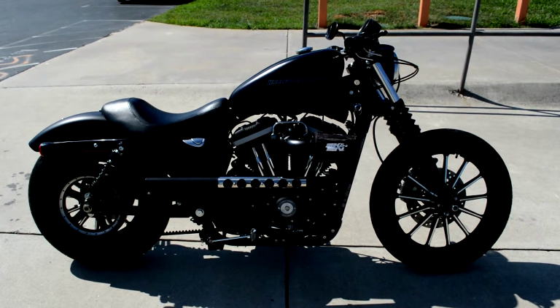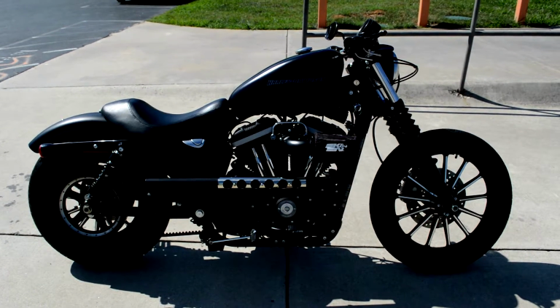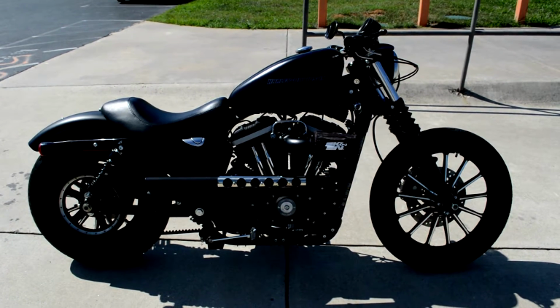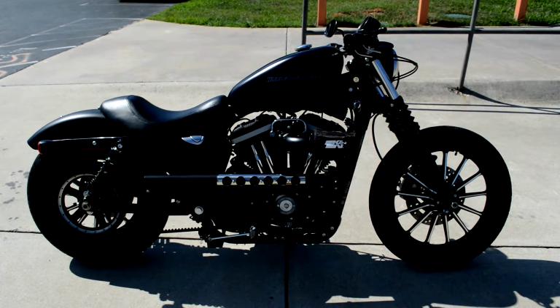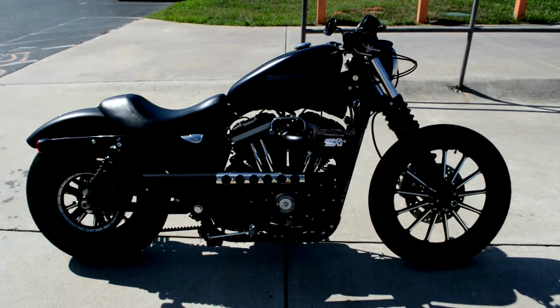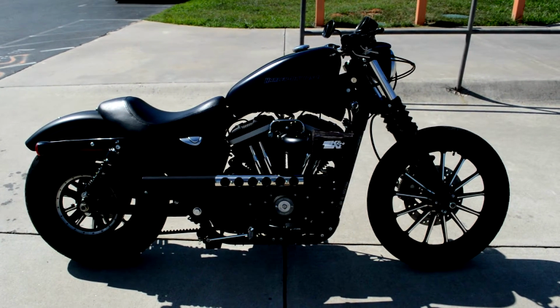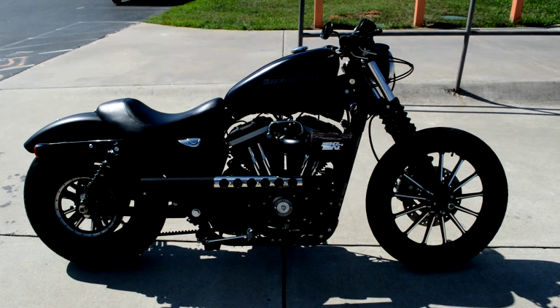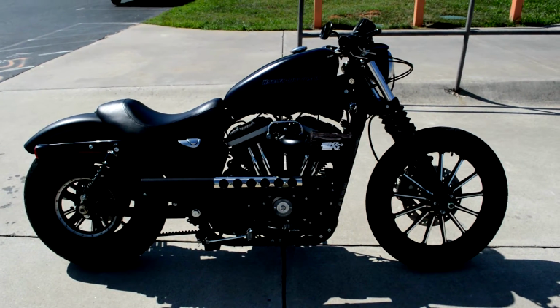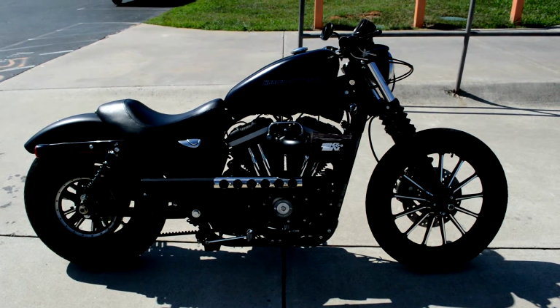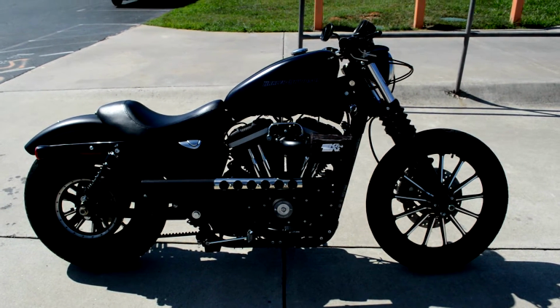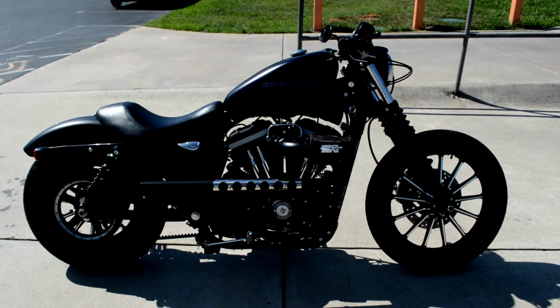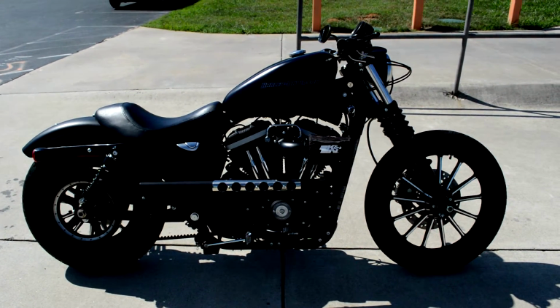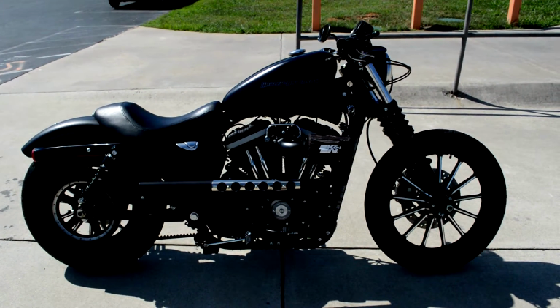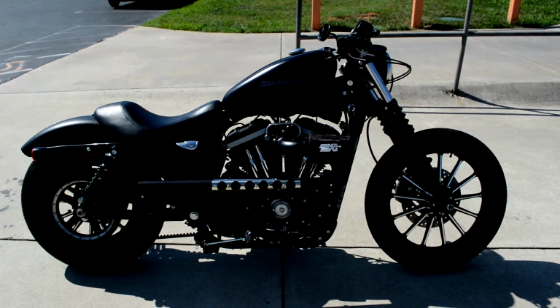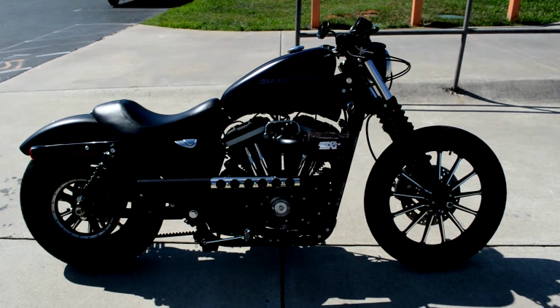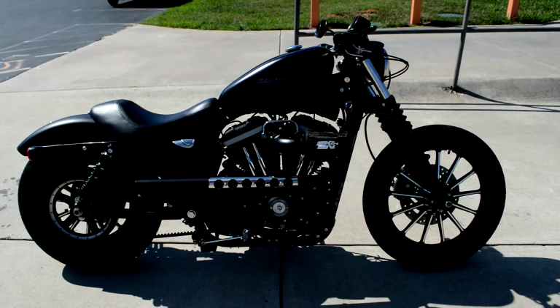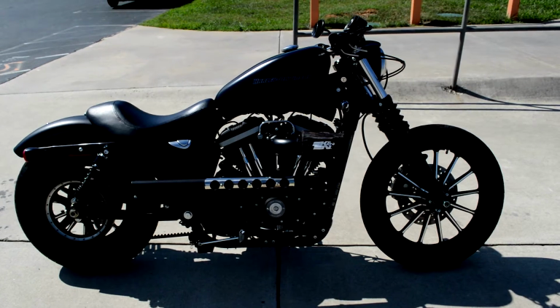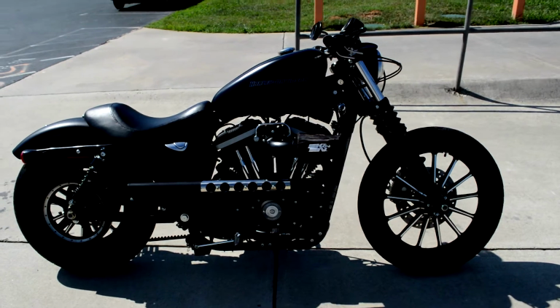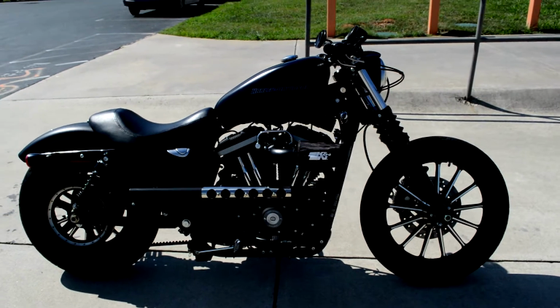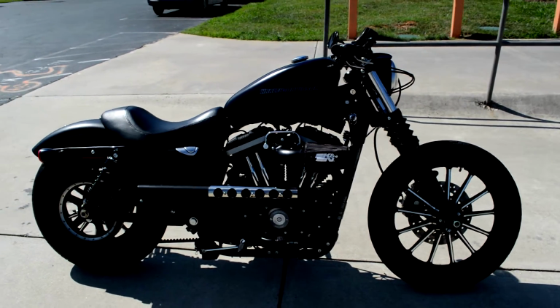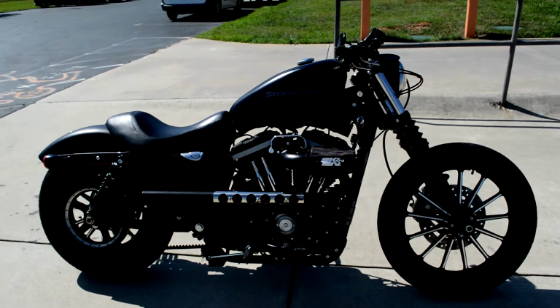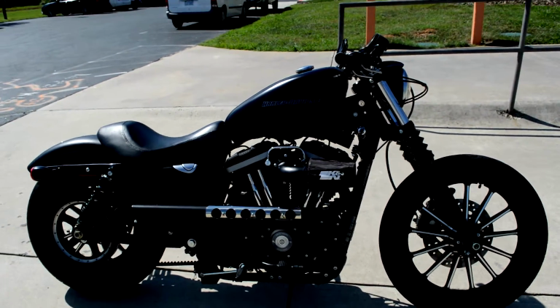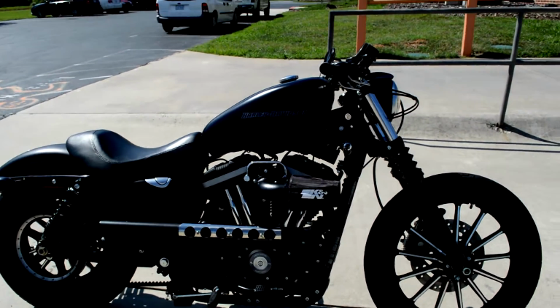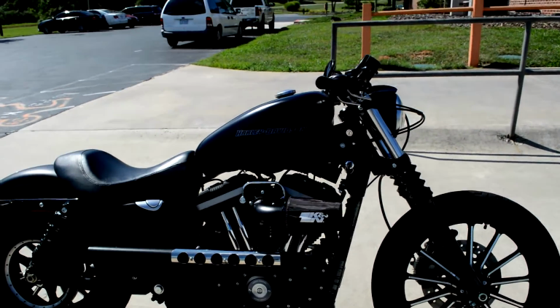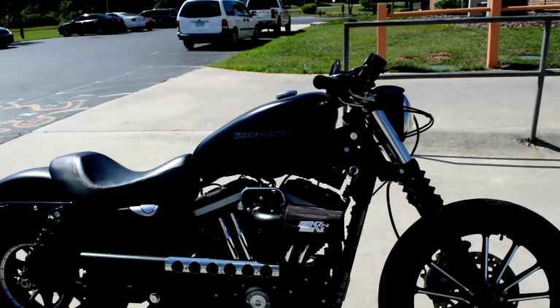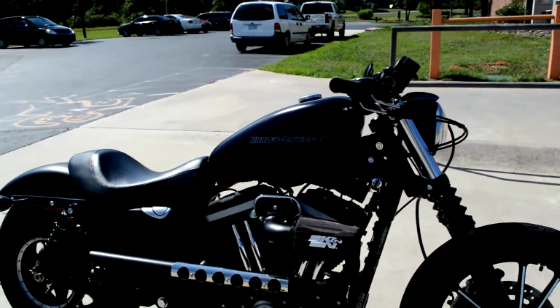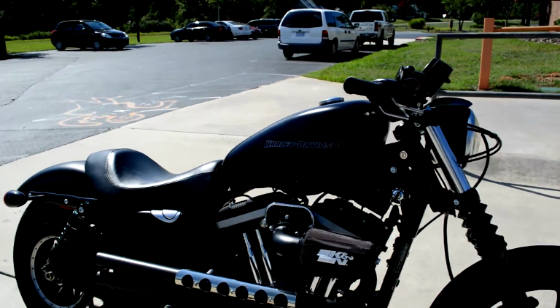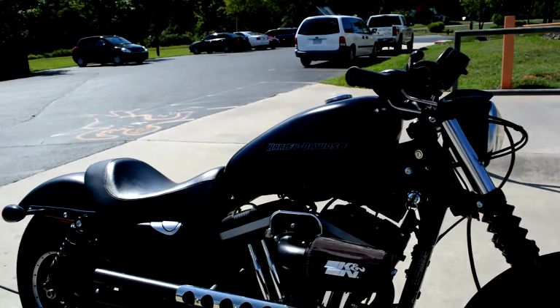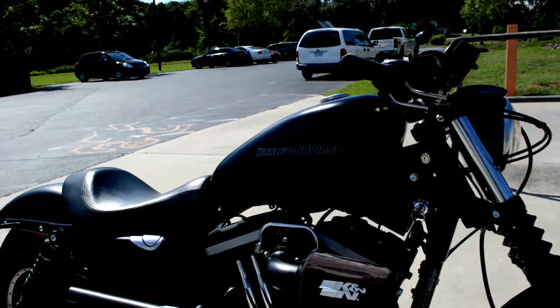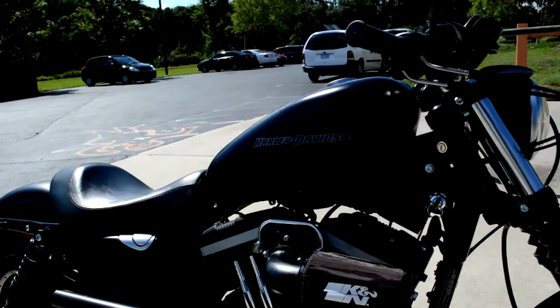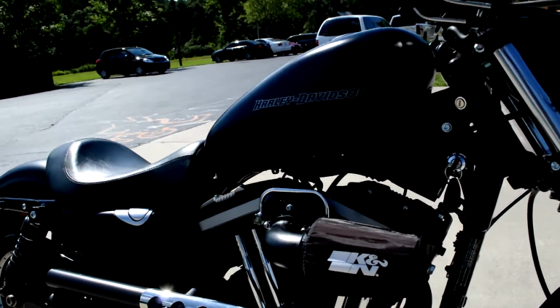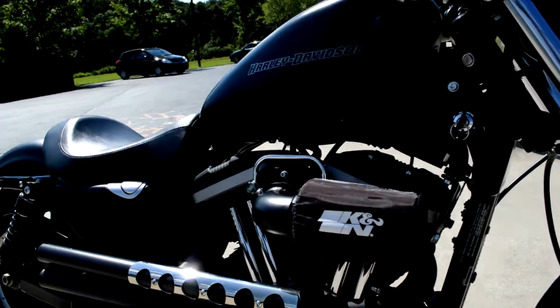Hey, thanks for checking us out here at Cox's Harley-Davidson. I've got a really cool 883 Sportster for you to check out. Check this thing out.